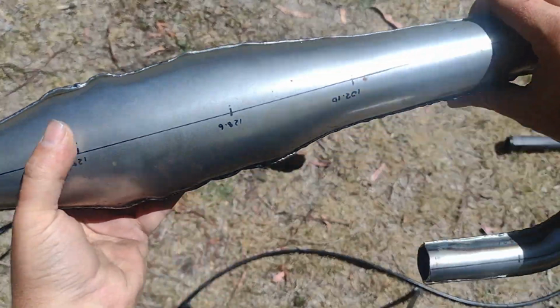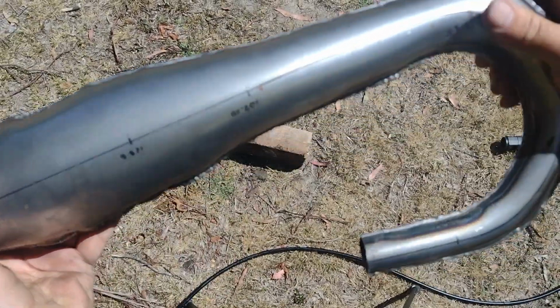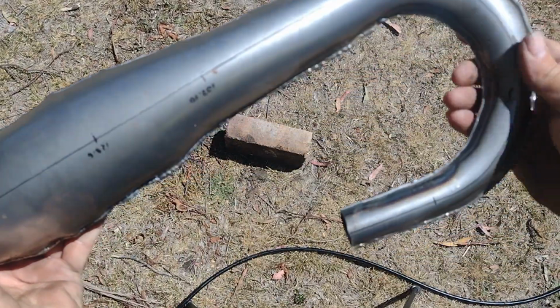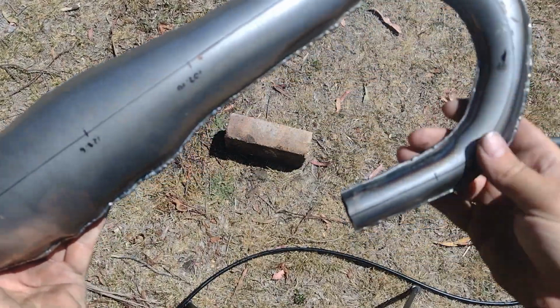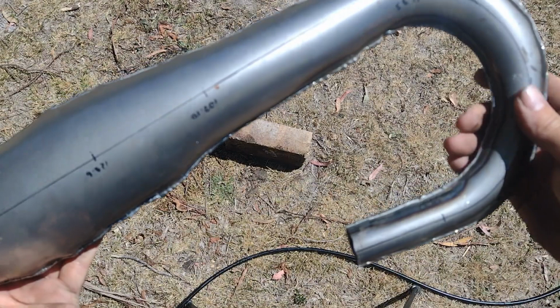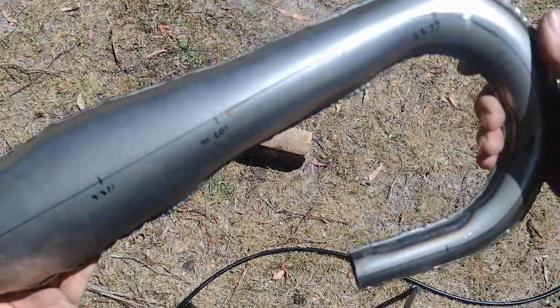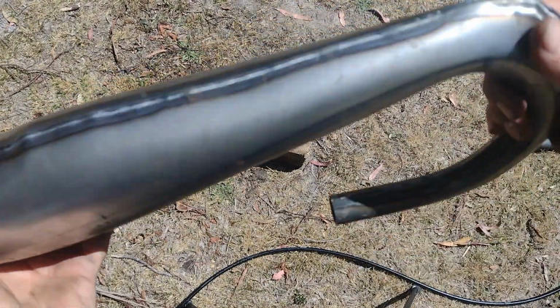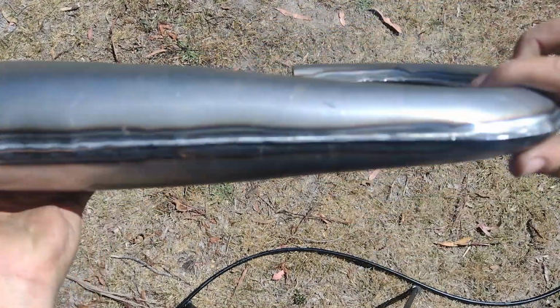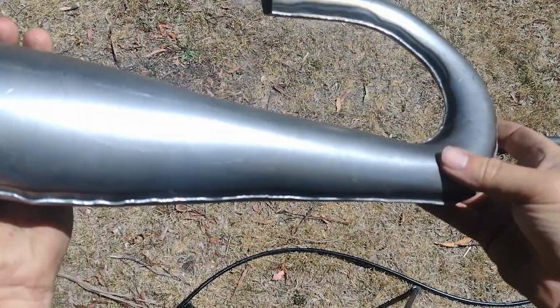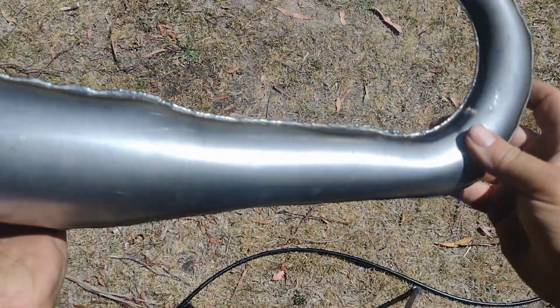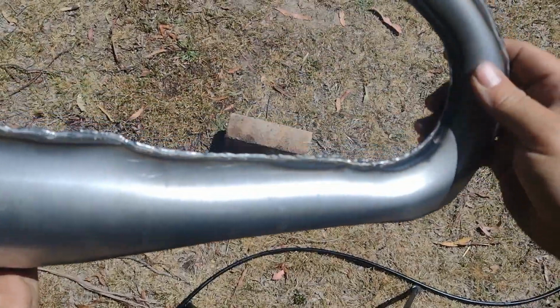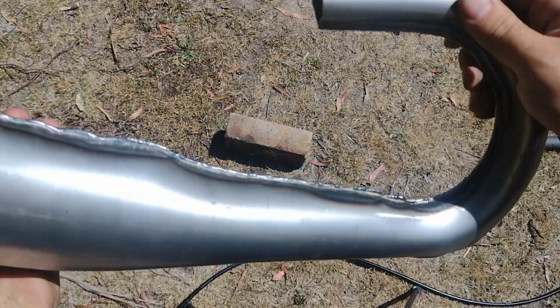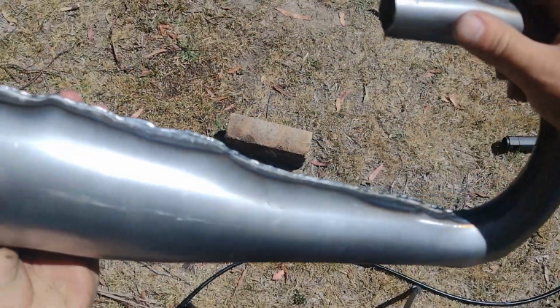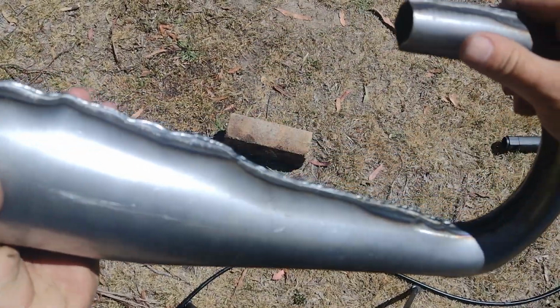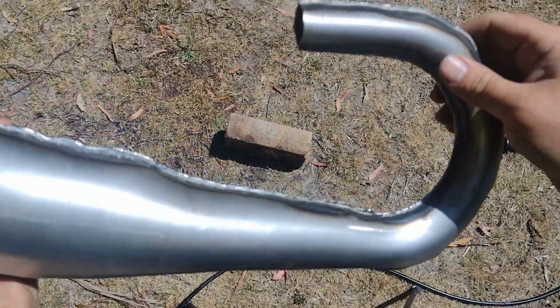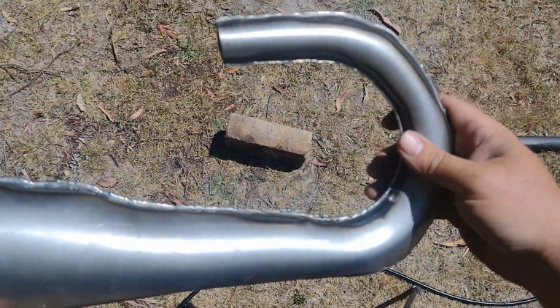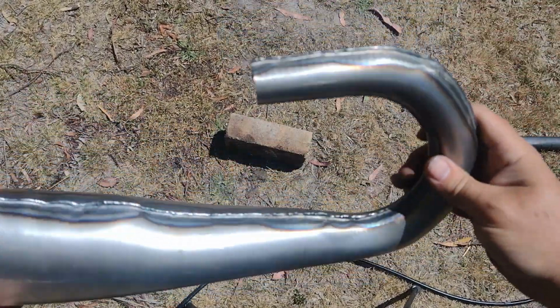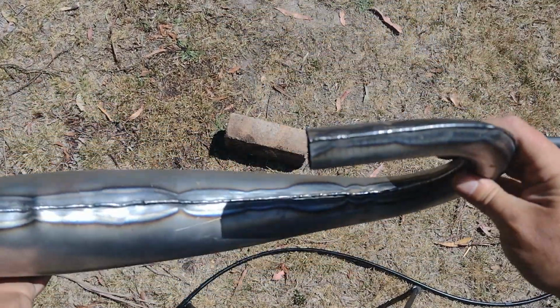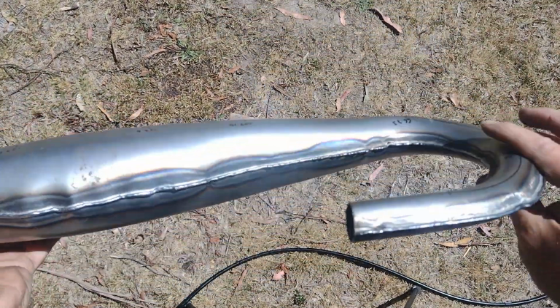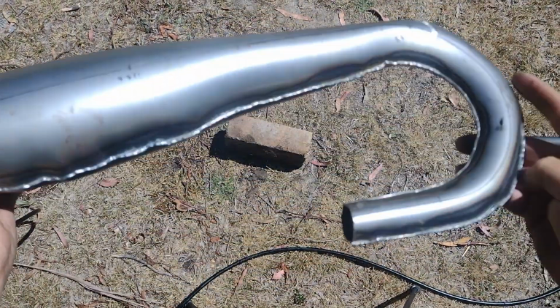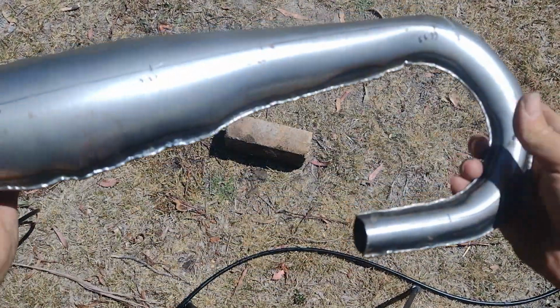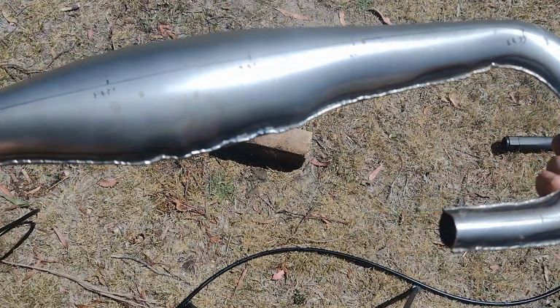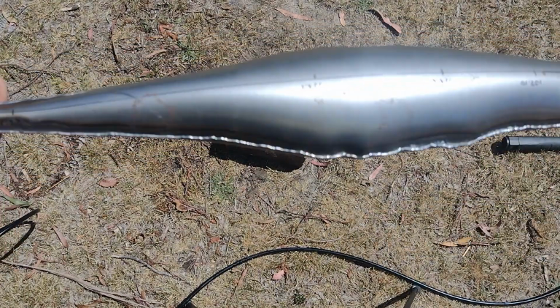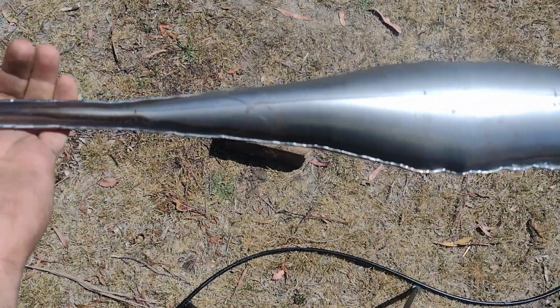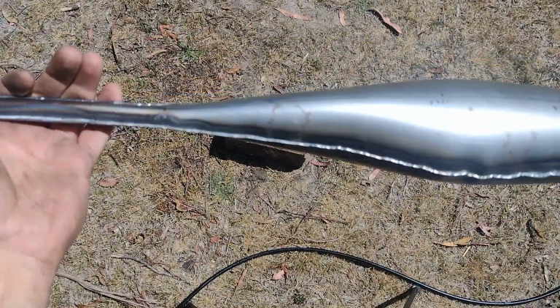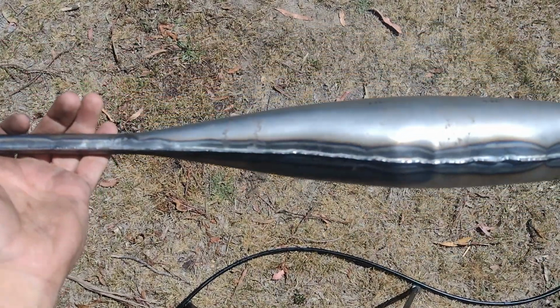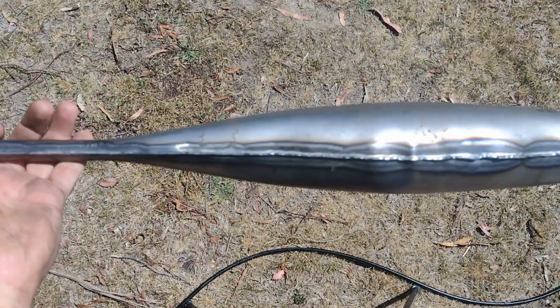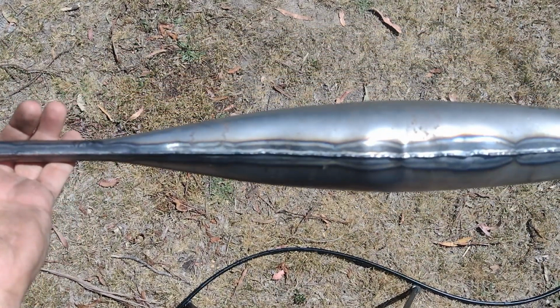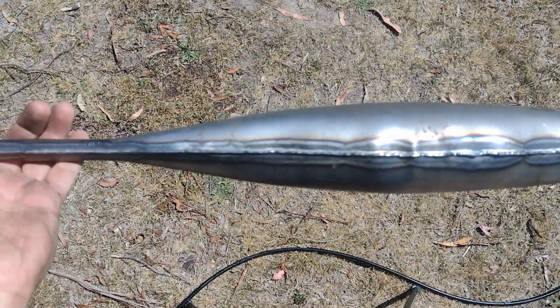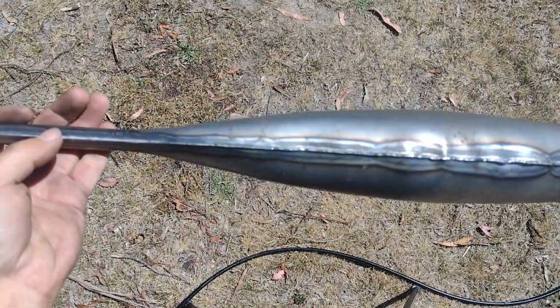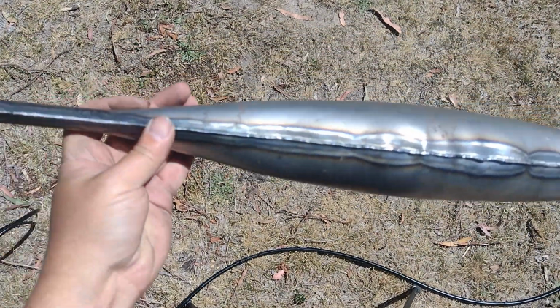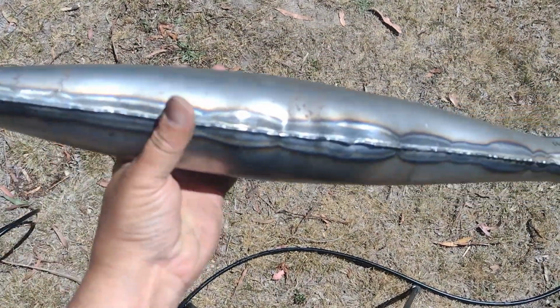The curves are nice and smooth — there's no creases around the radius. So I guess the next video you'll see will be this on the BT-100, seeing how much power we make on the dyno.